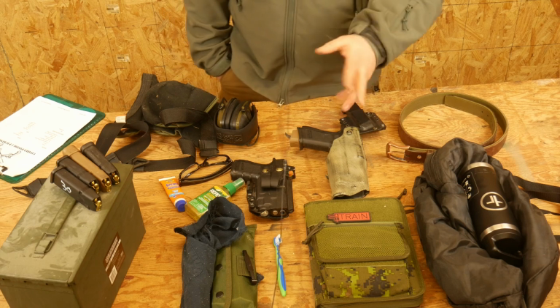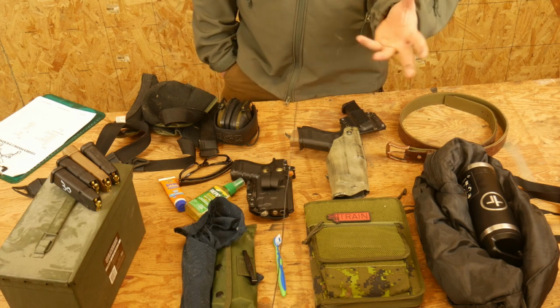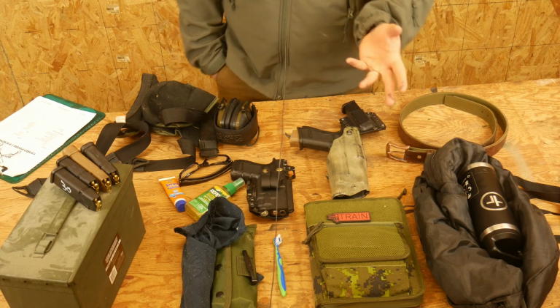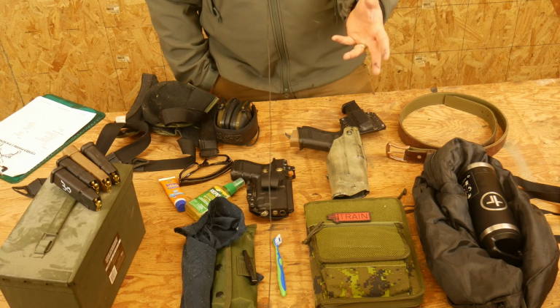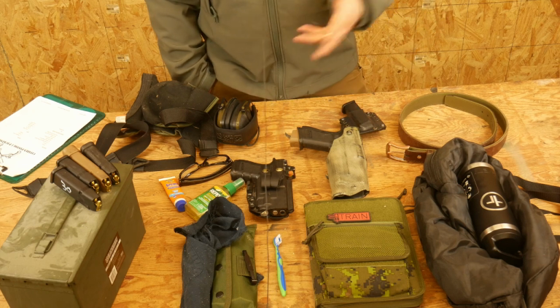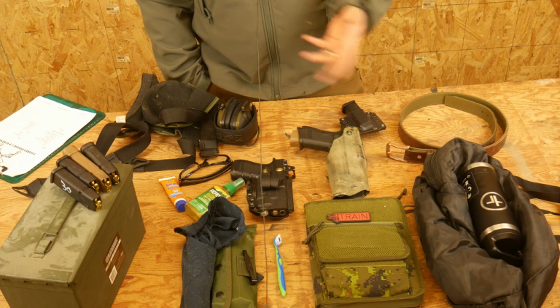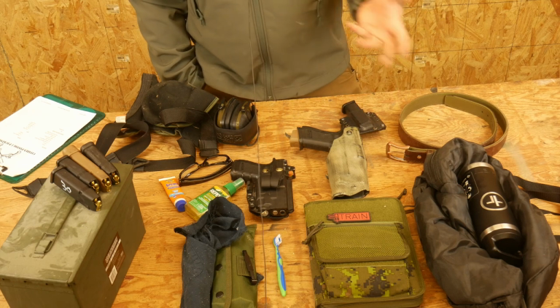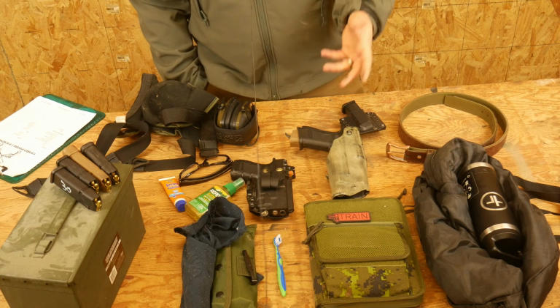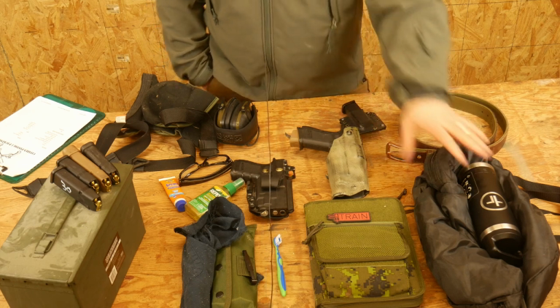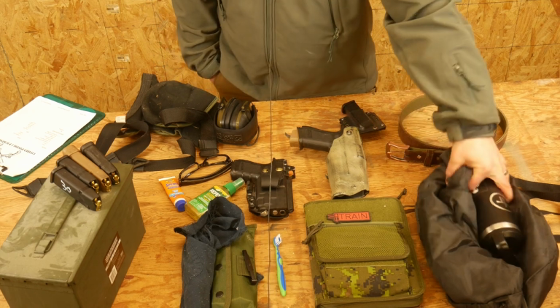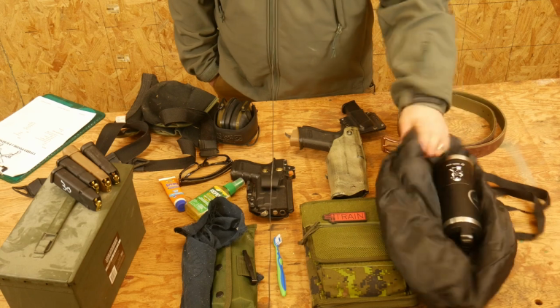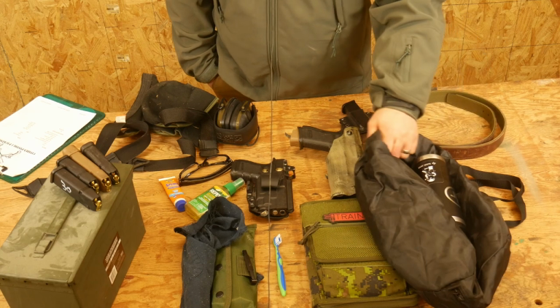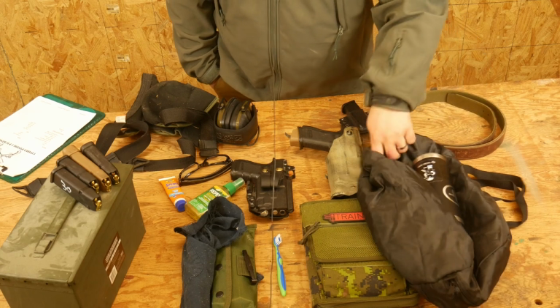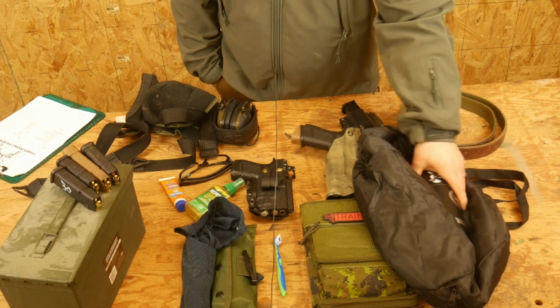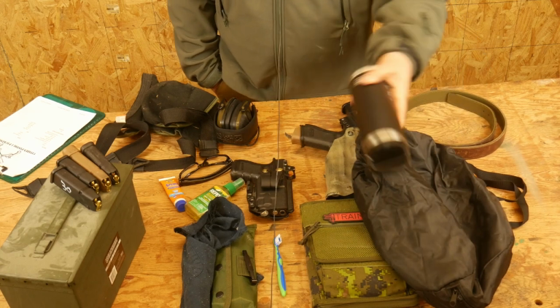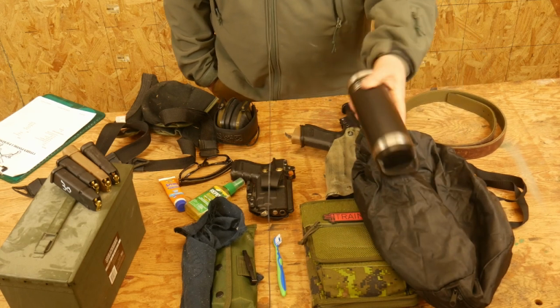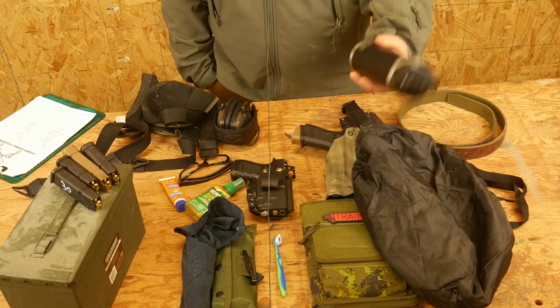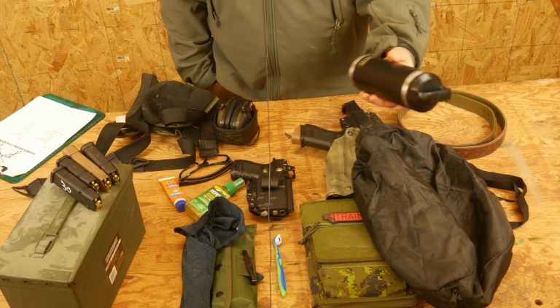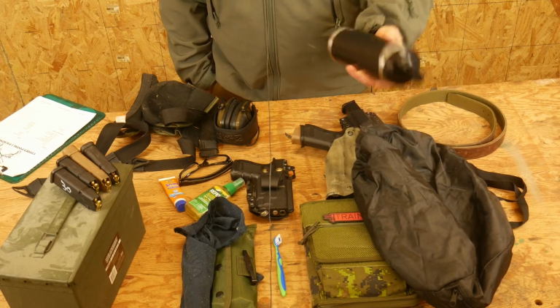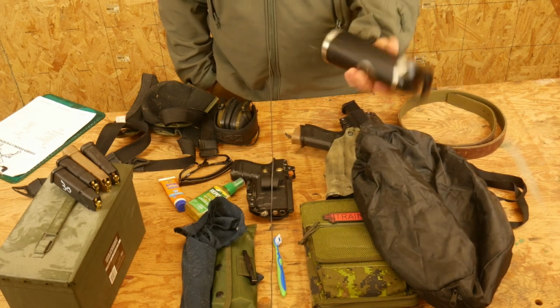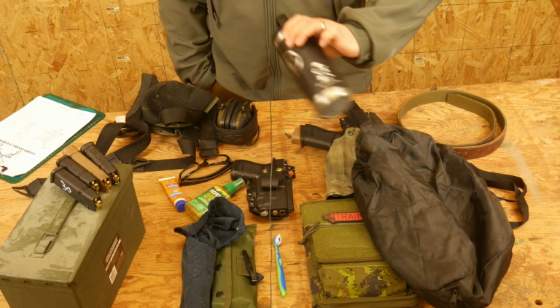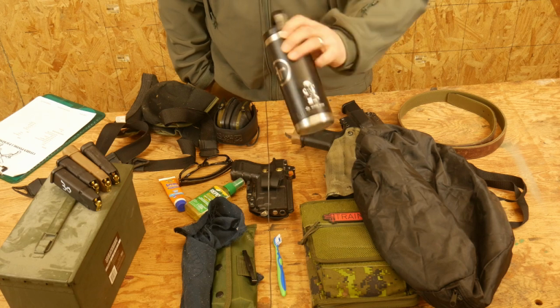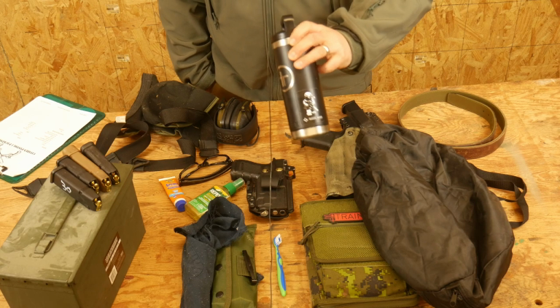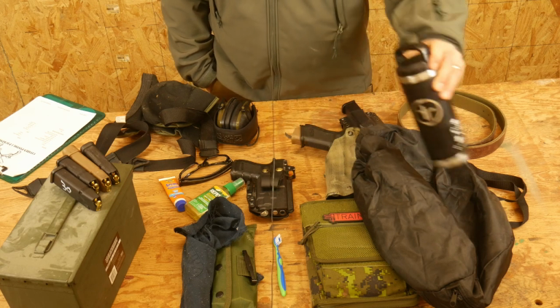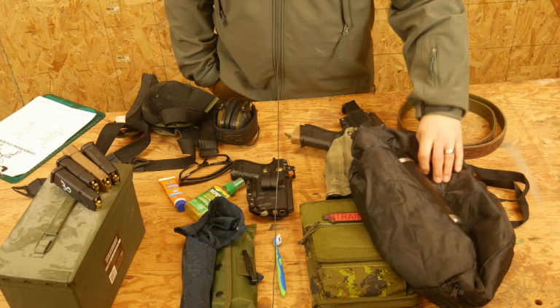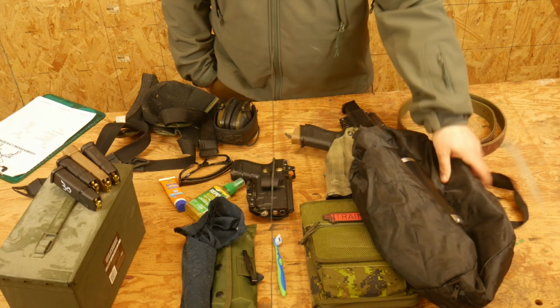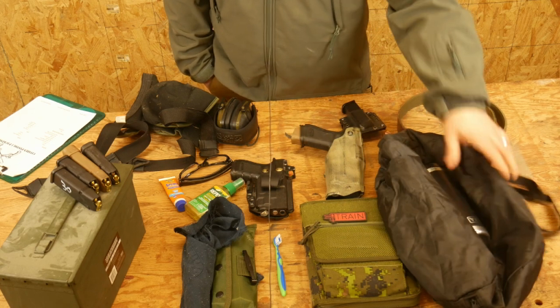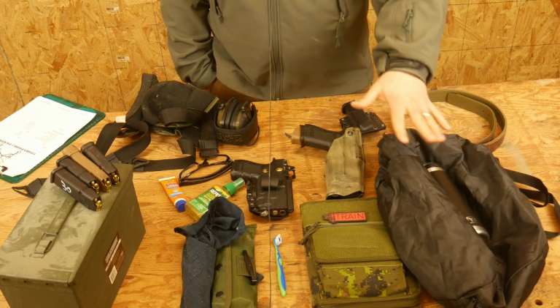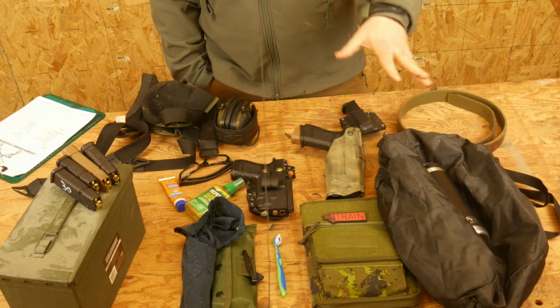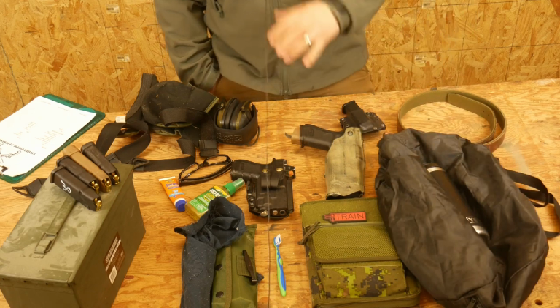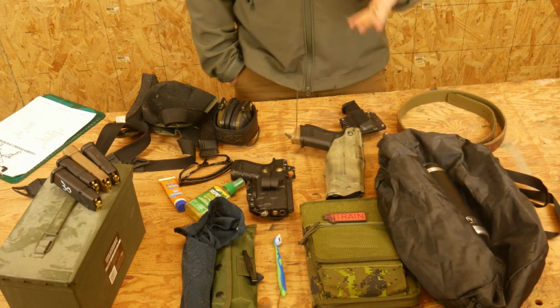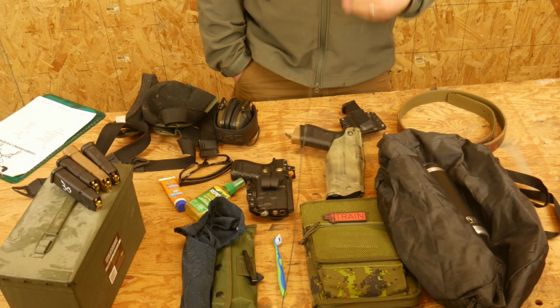Food — we will be out there all day and you will need a lunch. Bring a sack with lunch and water. I usually recommend bringing about a gallon of water. Bring water, bring a lunch, bring snacks, bring all that stuff.